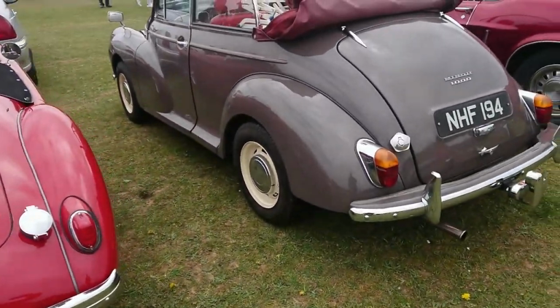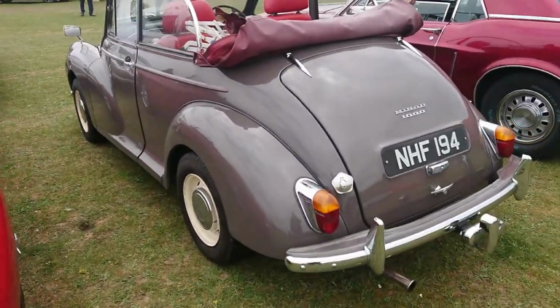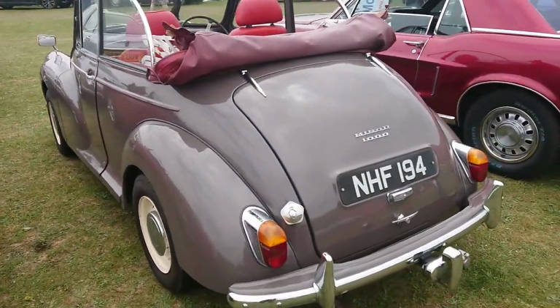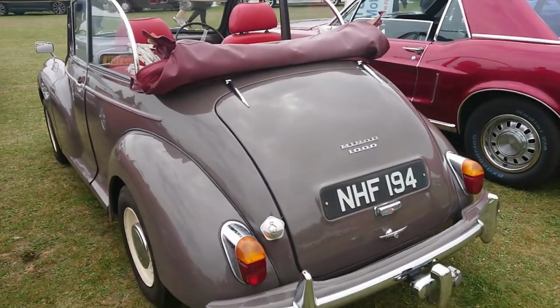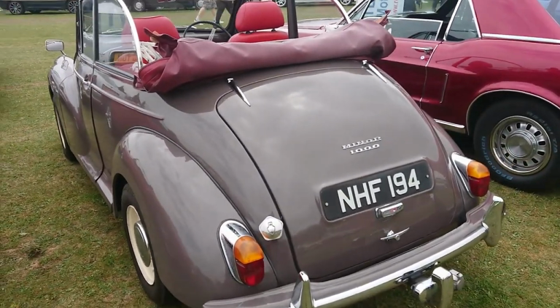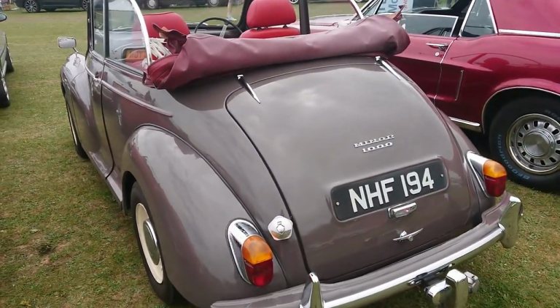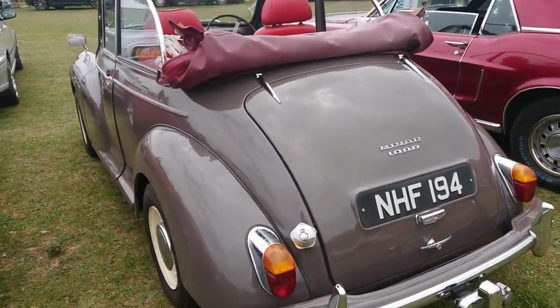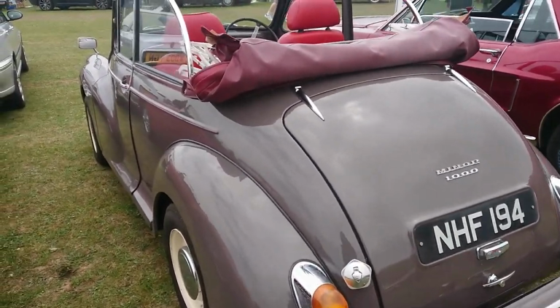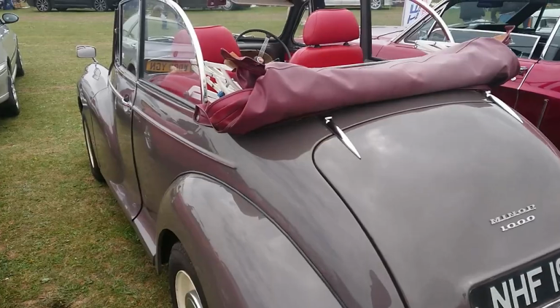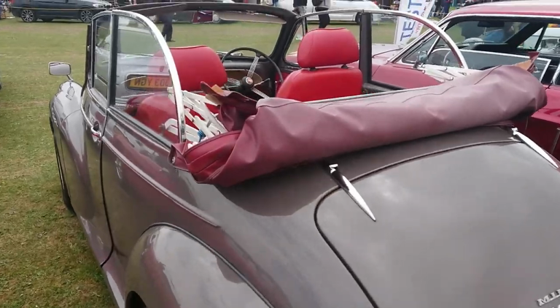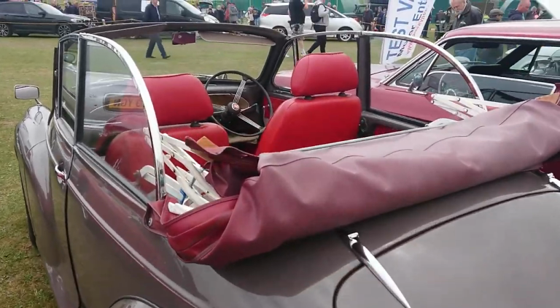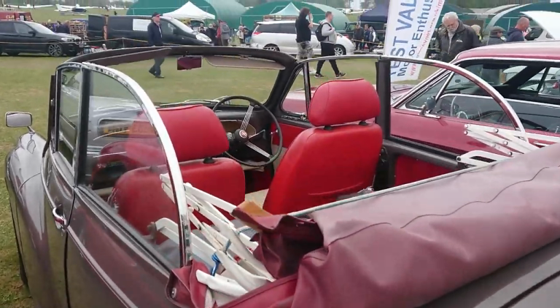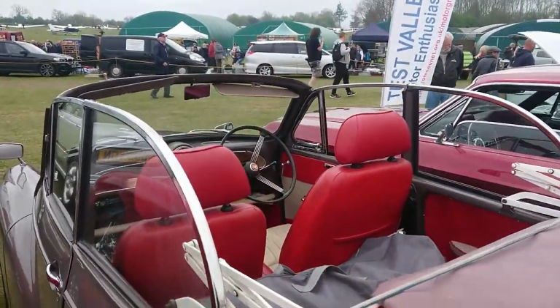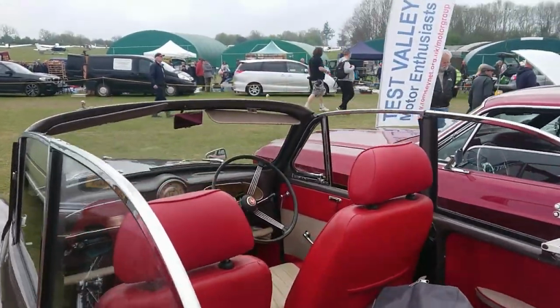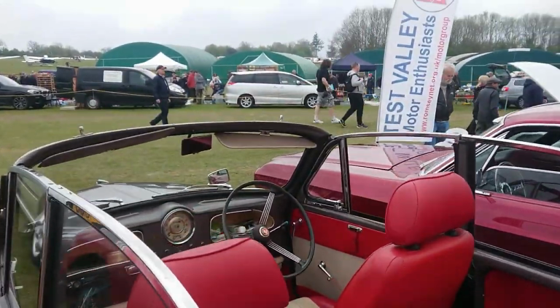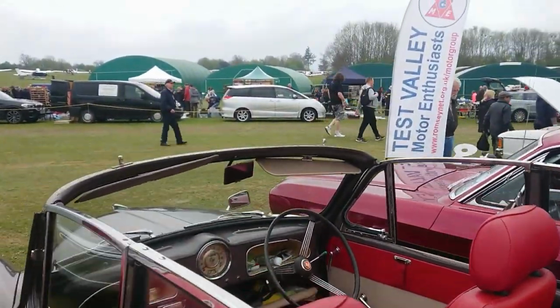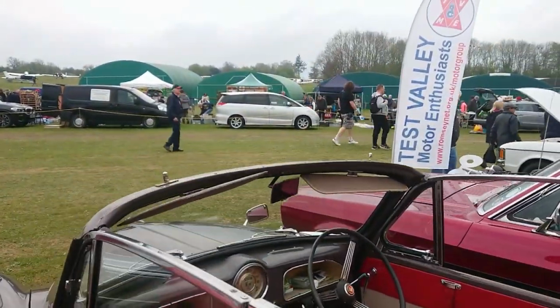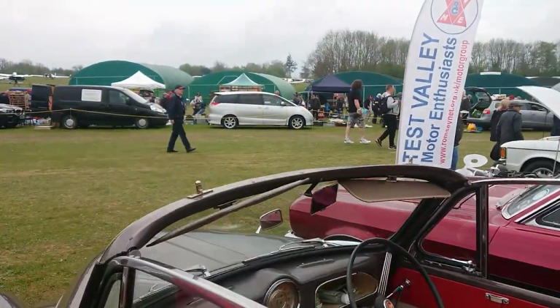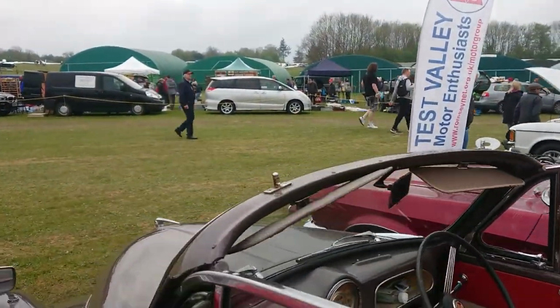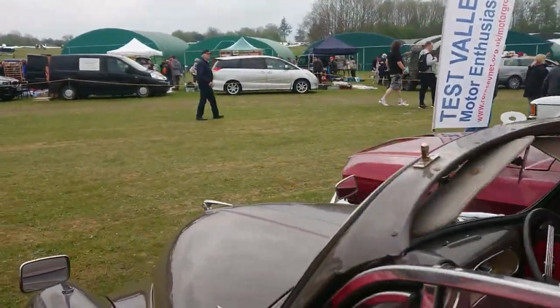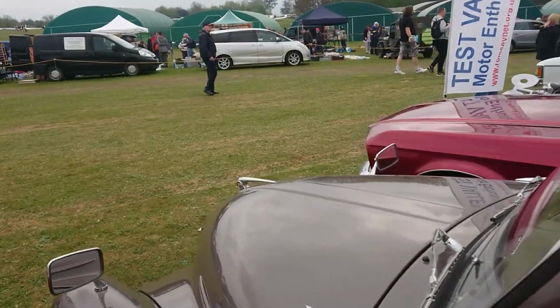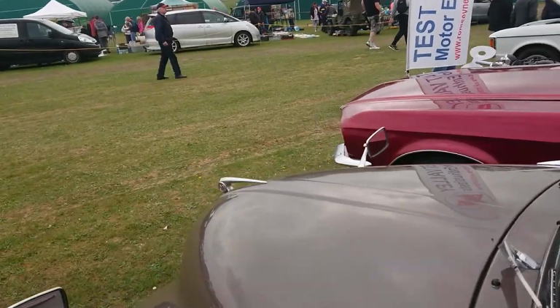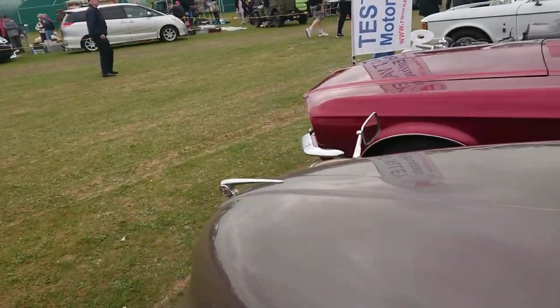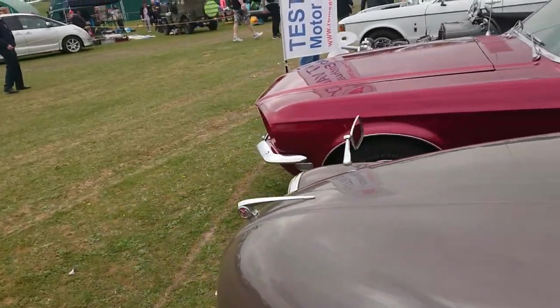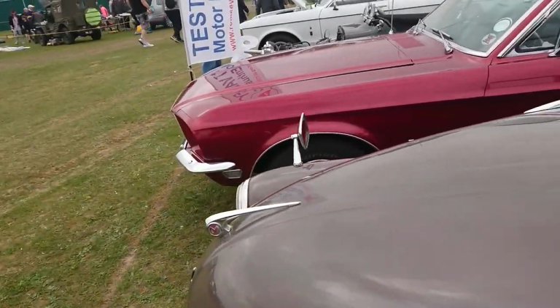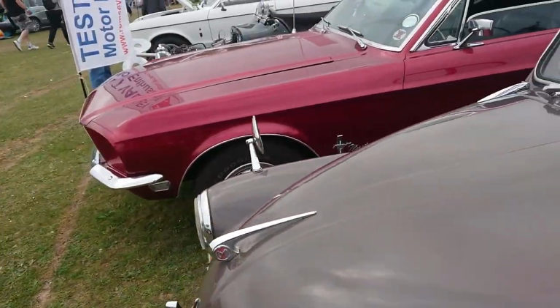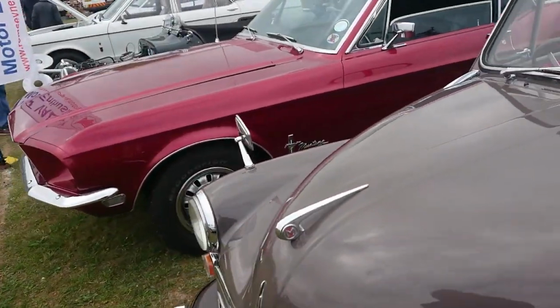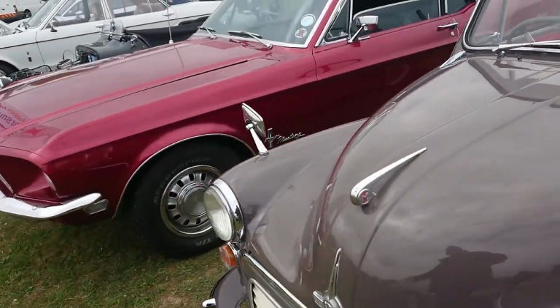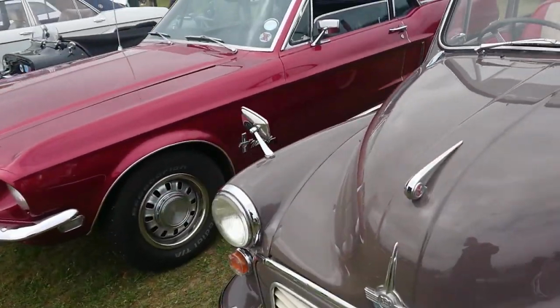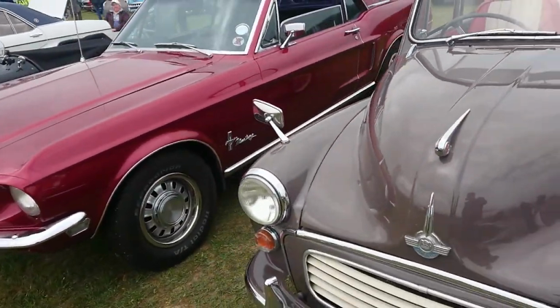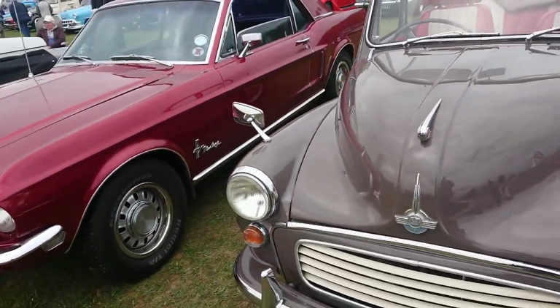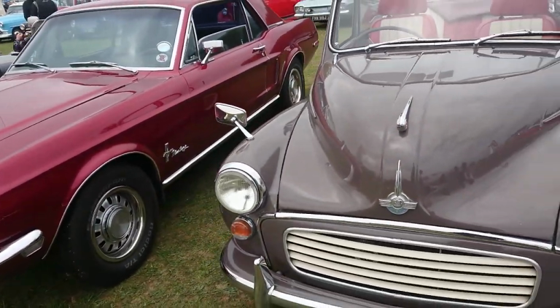Morris Minor 1000 convertible — this has the earlier steering wheel in it and also the later wiper, so it's after 1962. It'd be the 1098cc version.